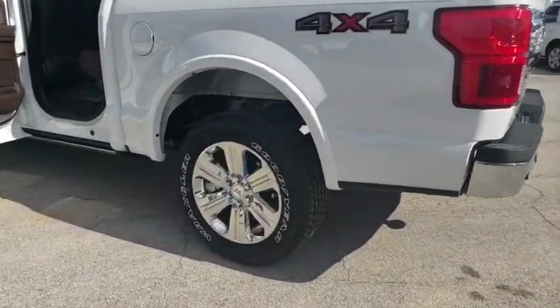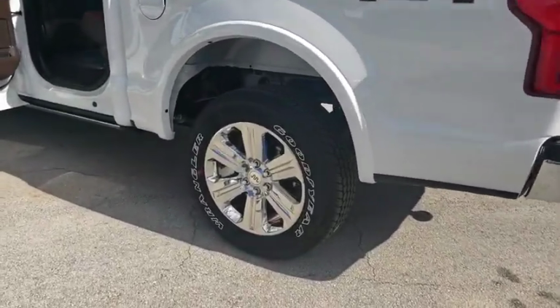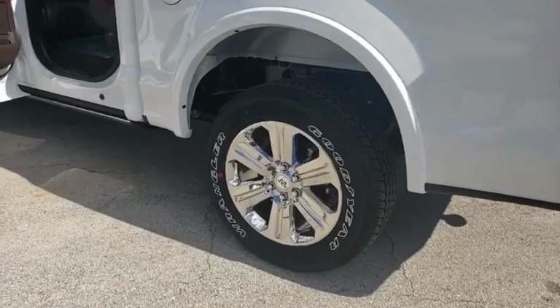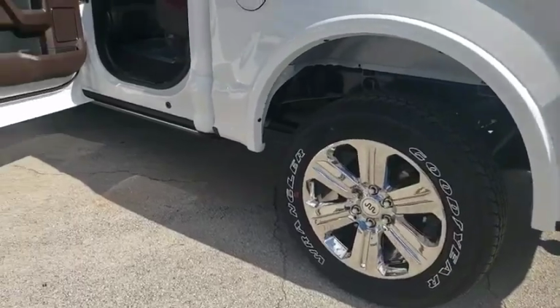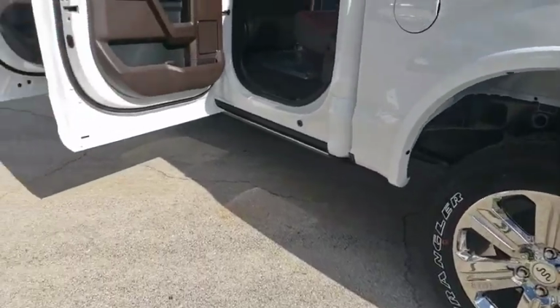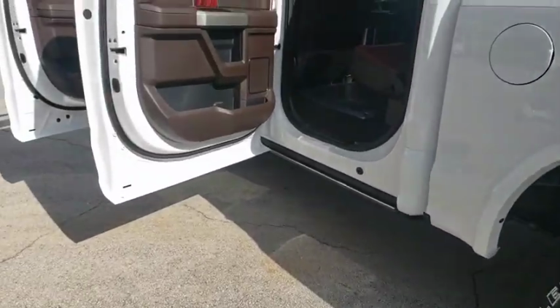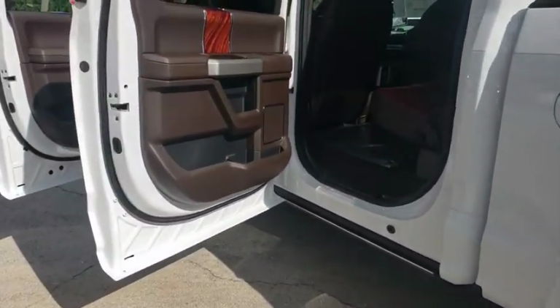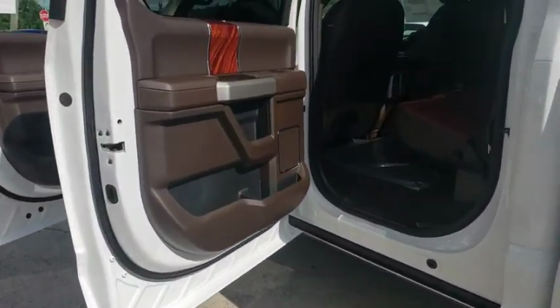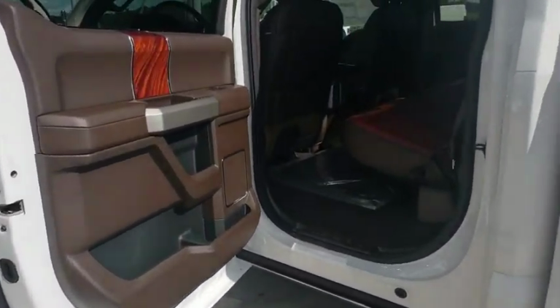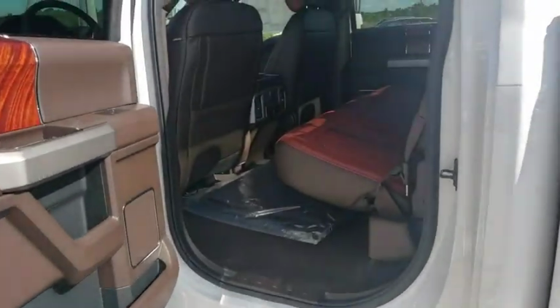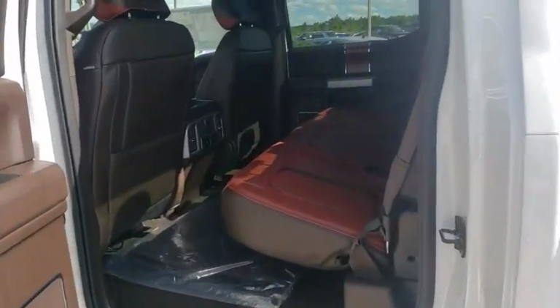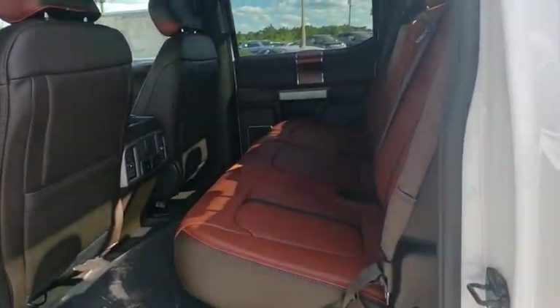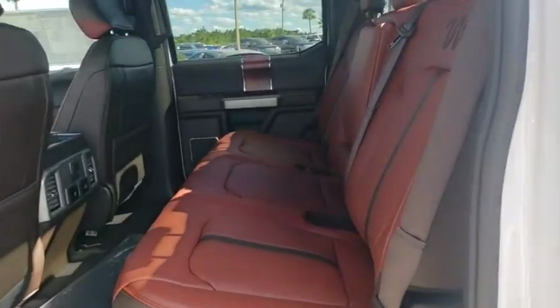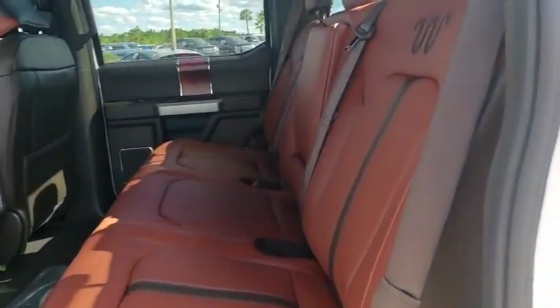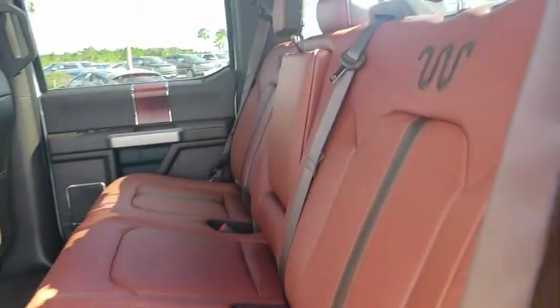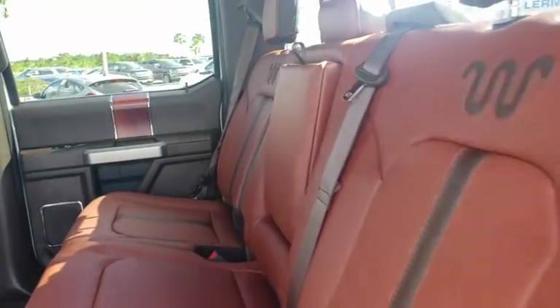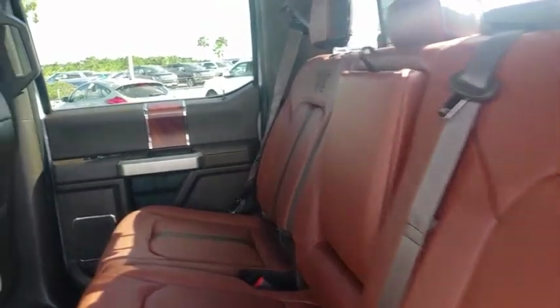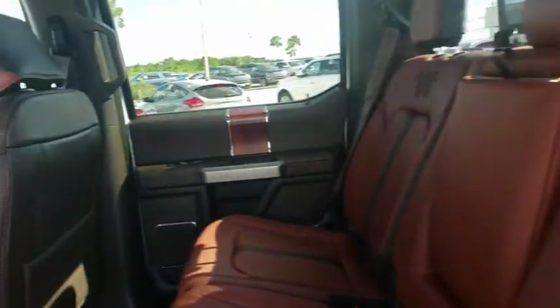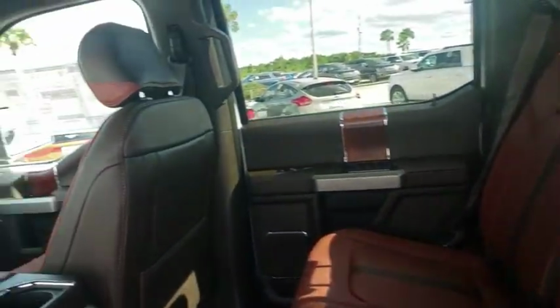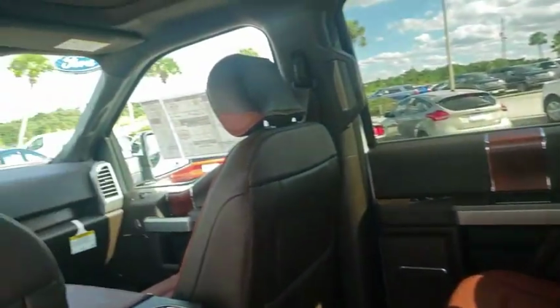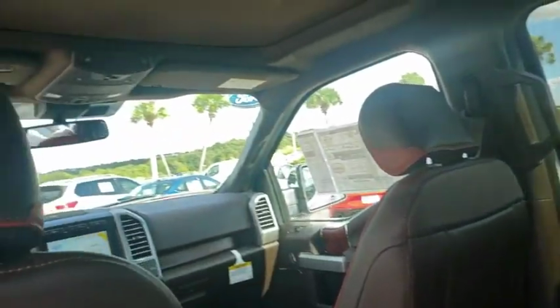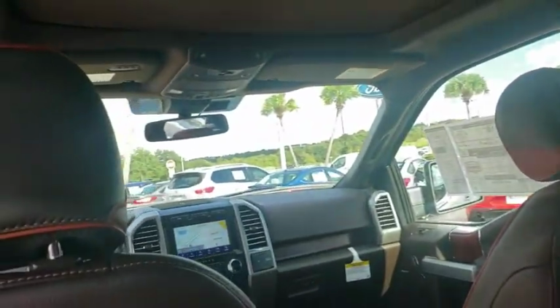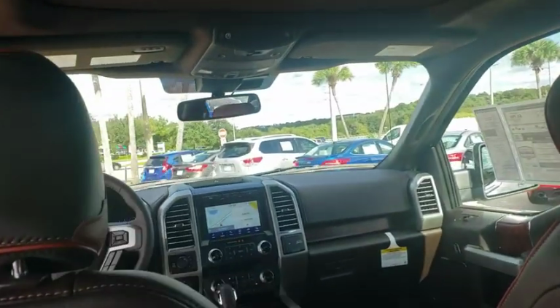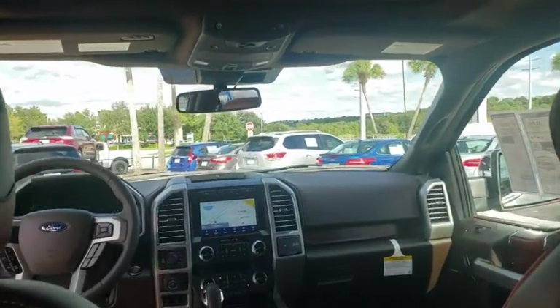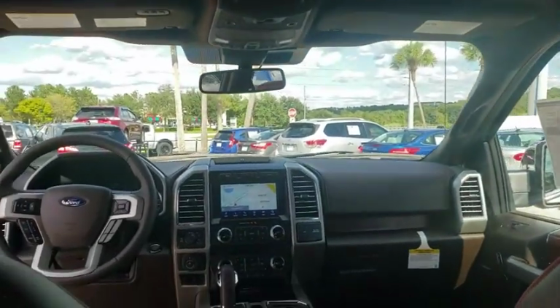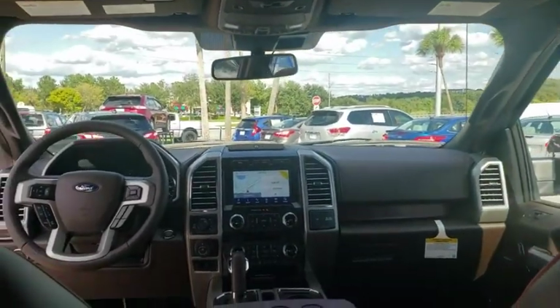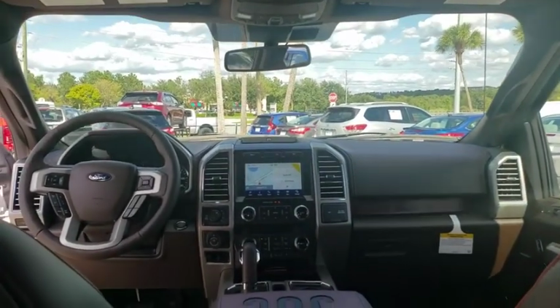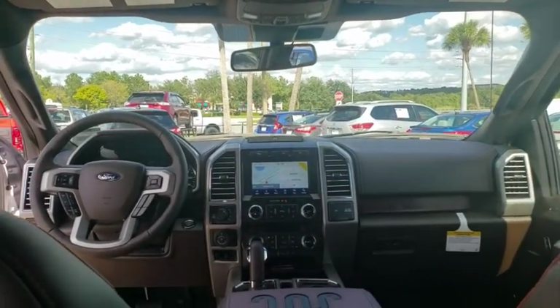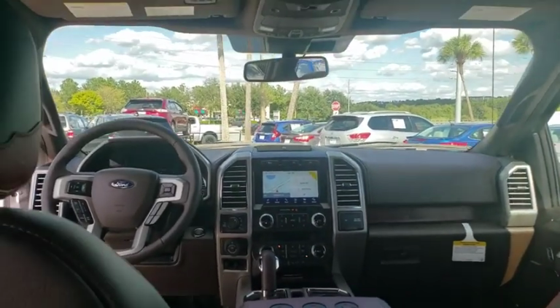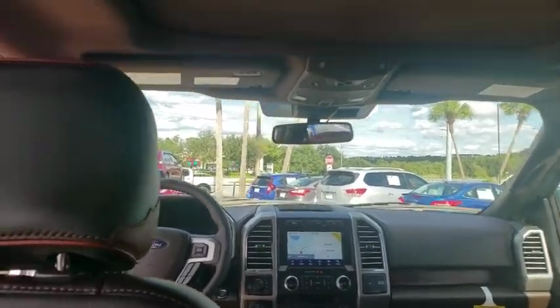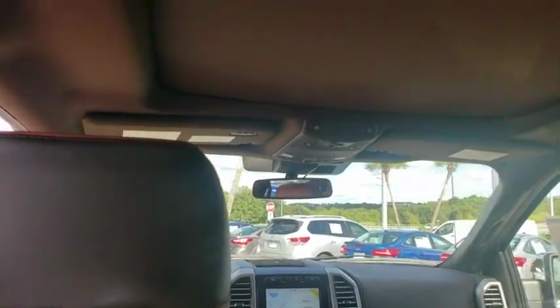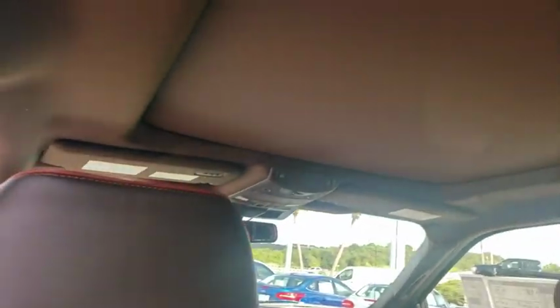Steering wheel audio controls, power passenger seat, Bluetooth, leather wrapped steering wheel, adjustable steering wheel, power steering, keyless start, aluminum wheels, four wheel disc brakes, cruise control.